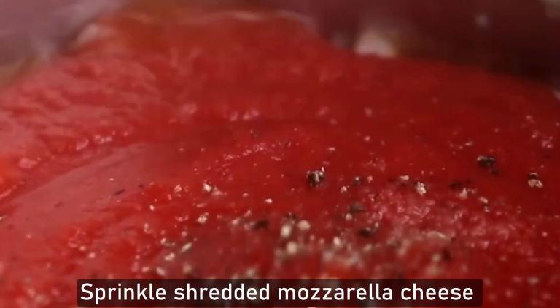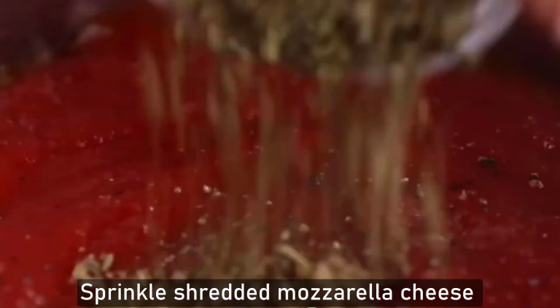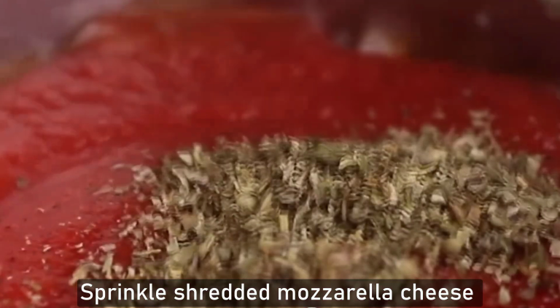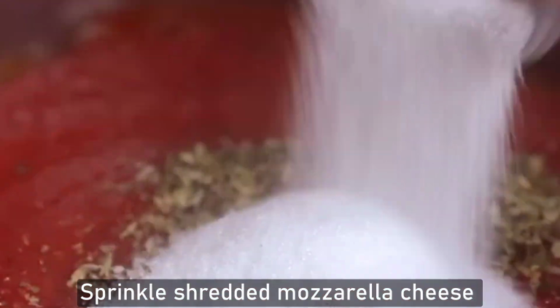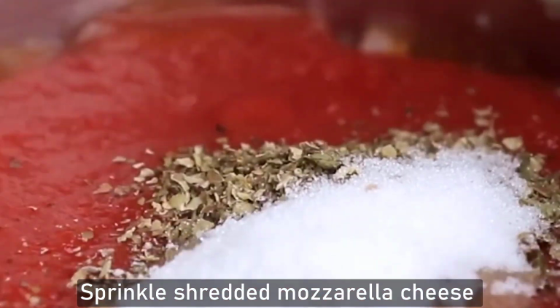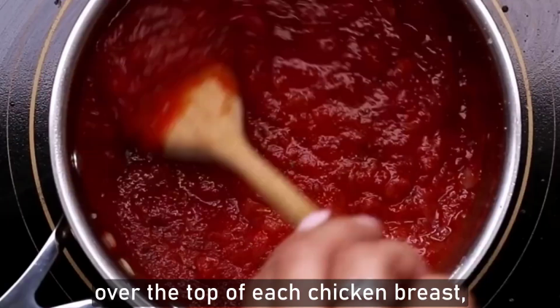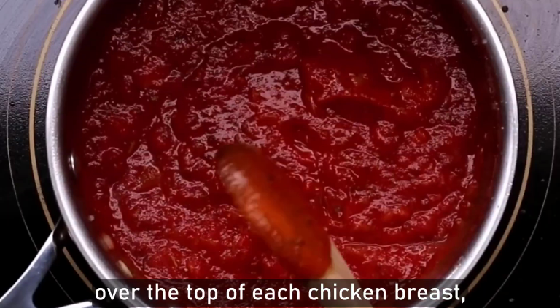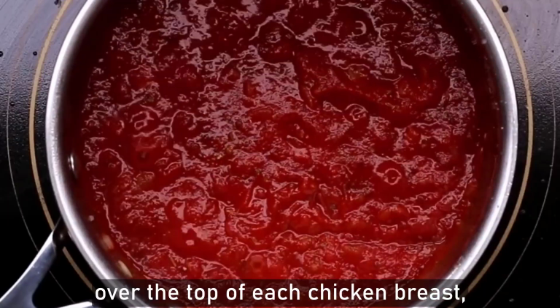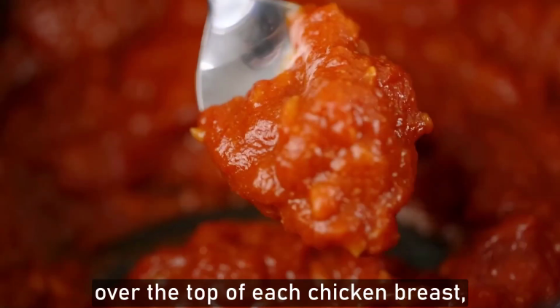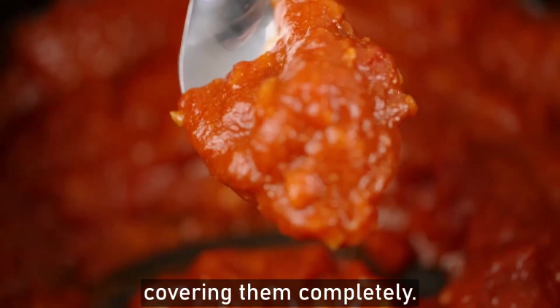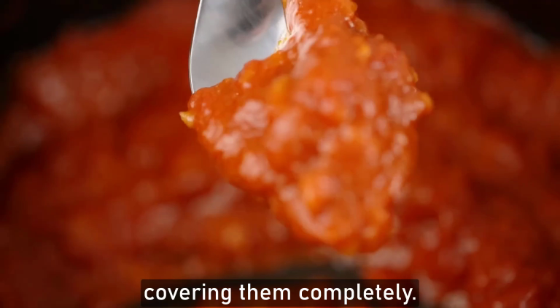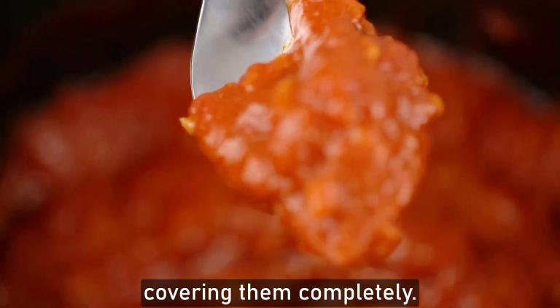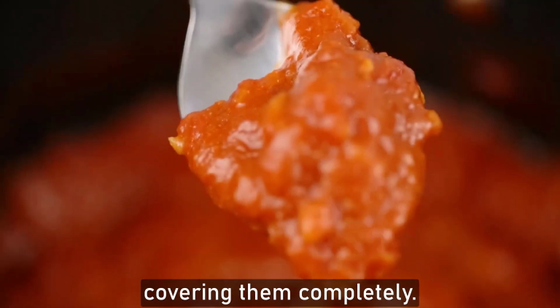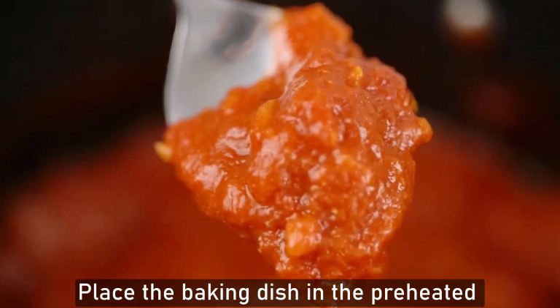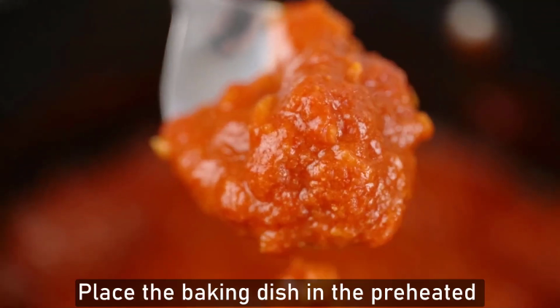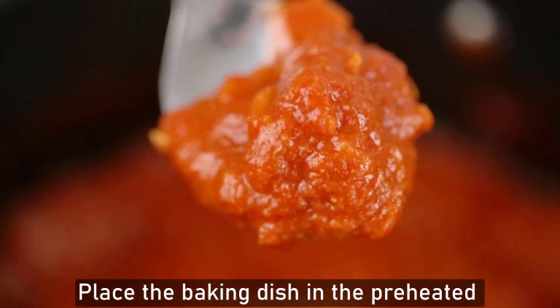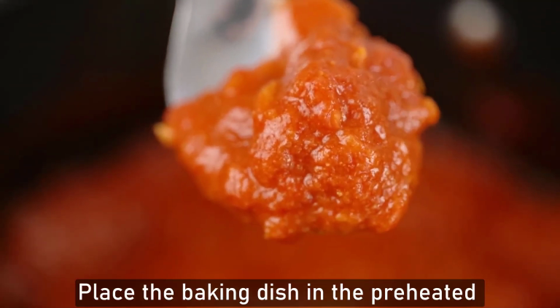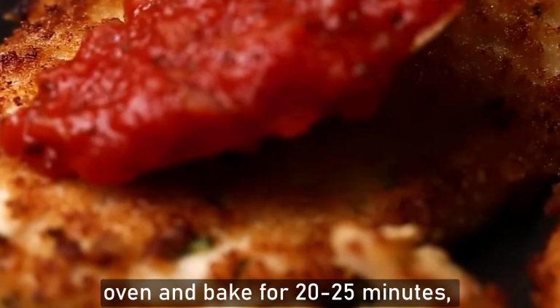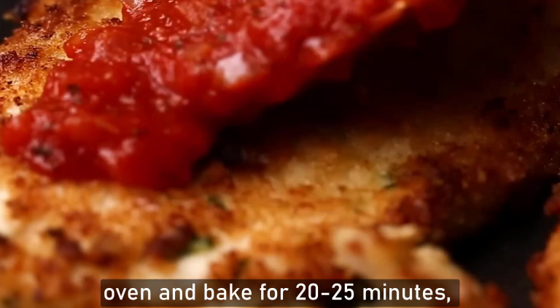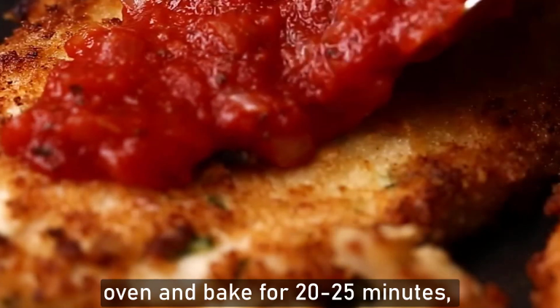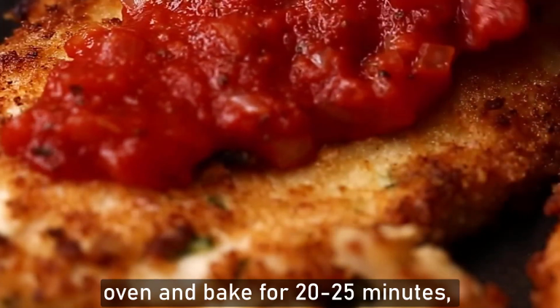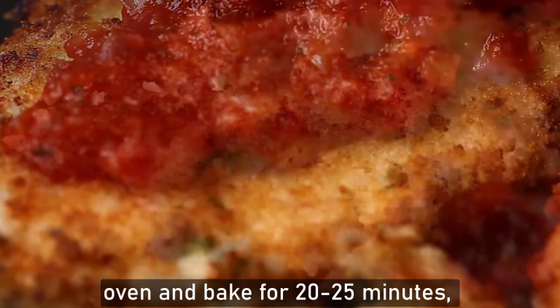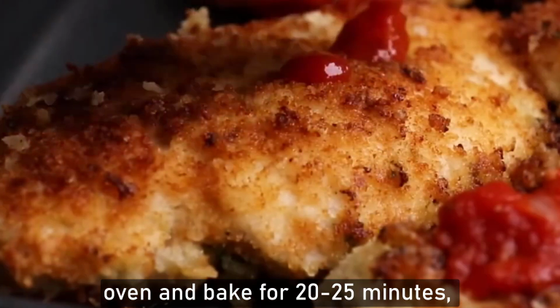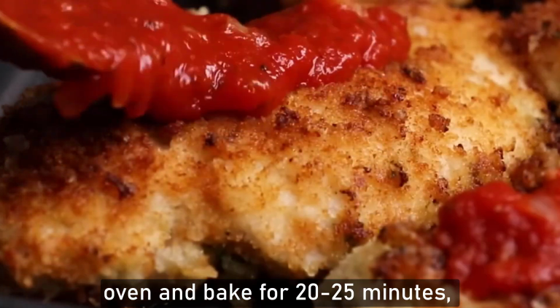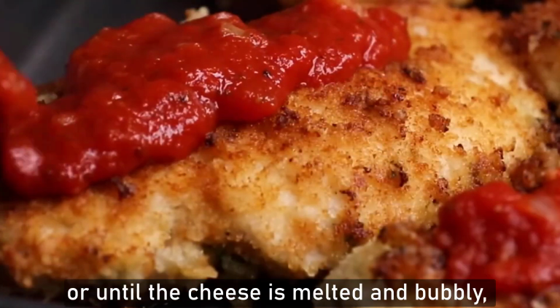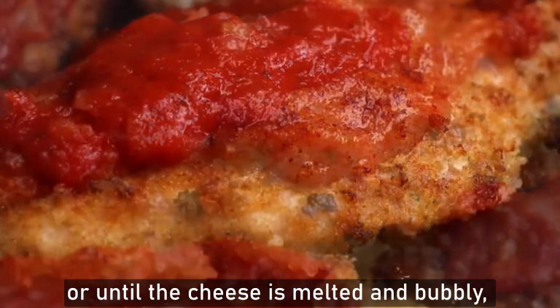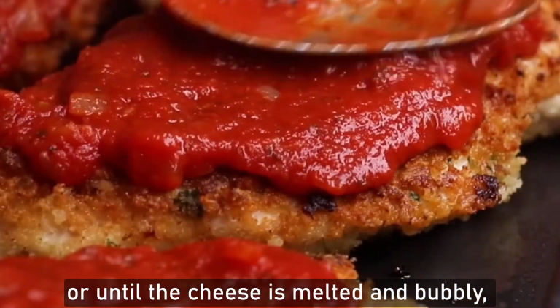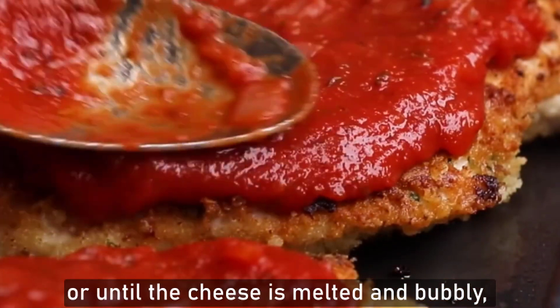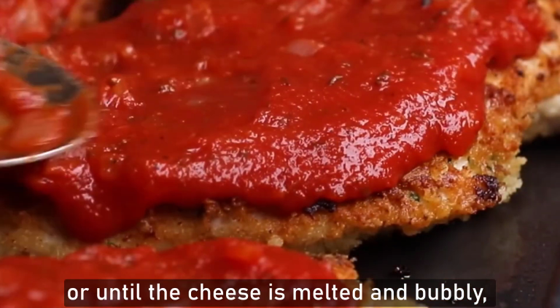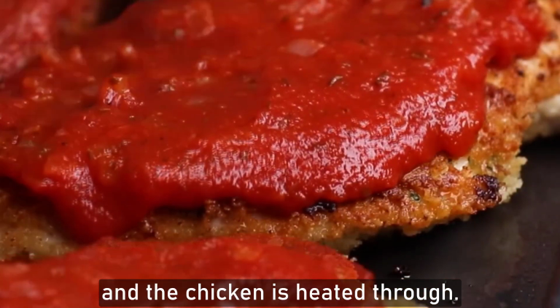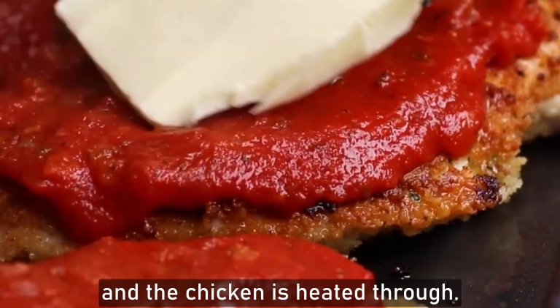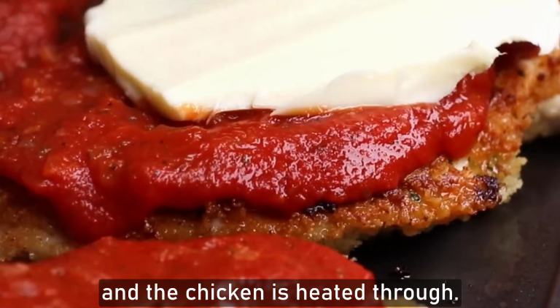Sprinkle shredded mozzarella cheese over the top of each chicken breast, covering them completely. Place the baking dish in the preheated oven and bake for 20 to 25 minutes, or until the cheese is melted and bubbly and the chicken is heated through.